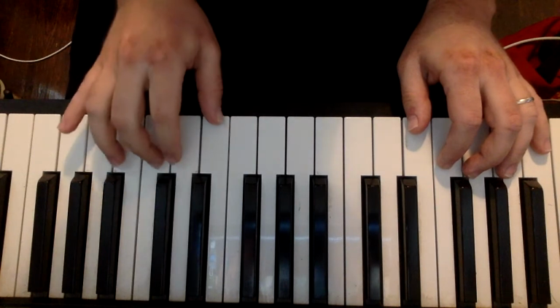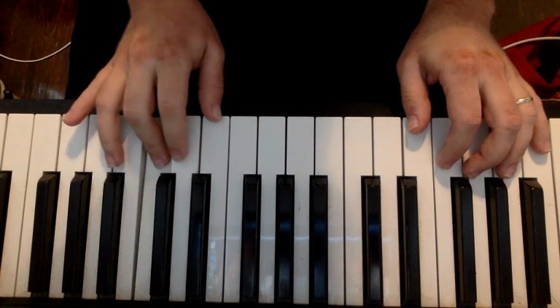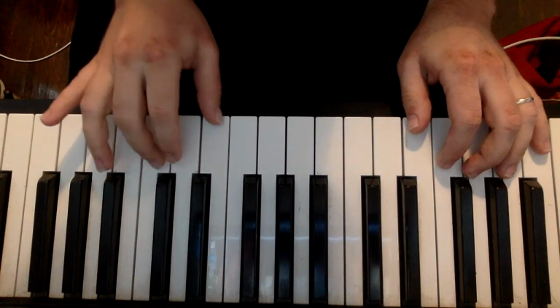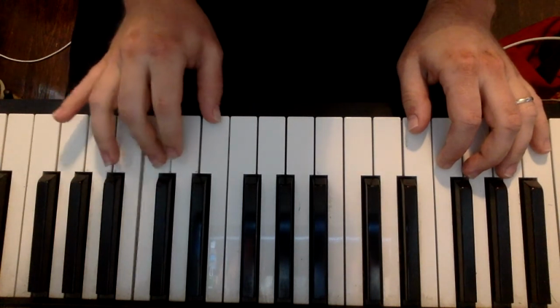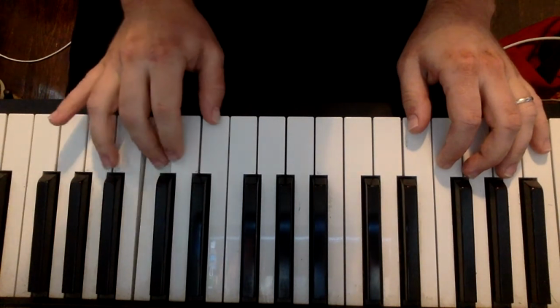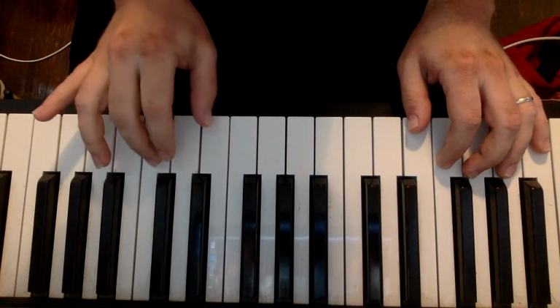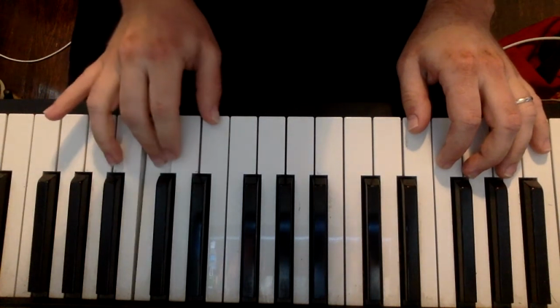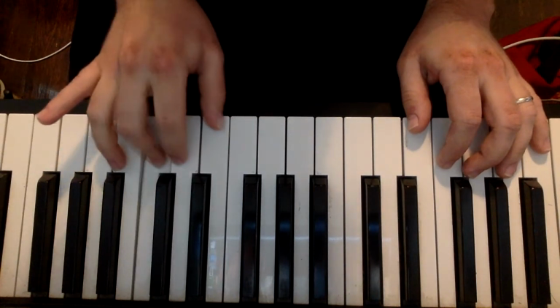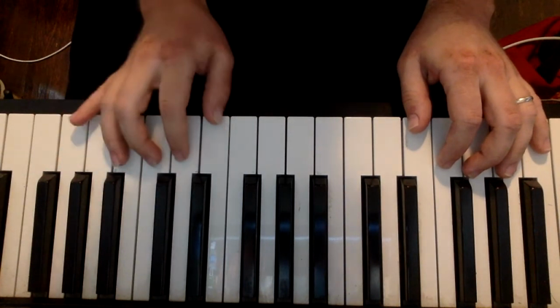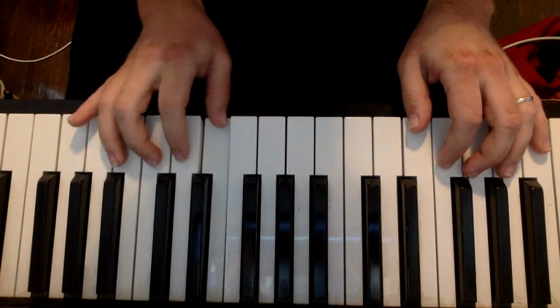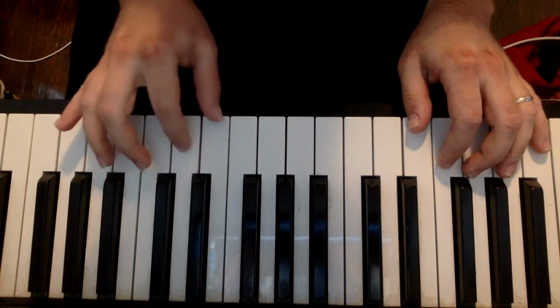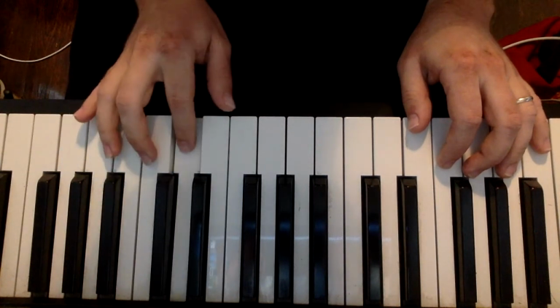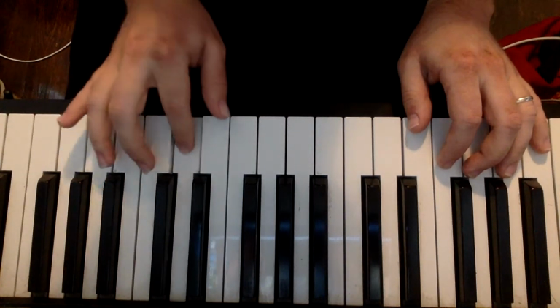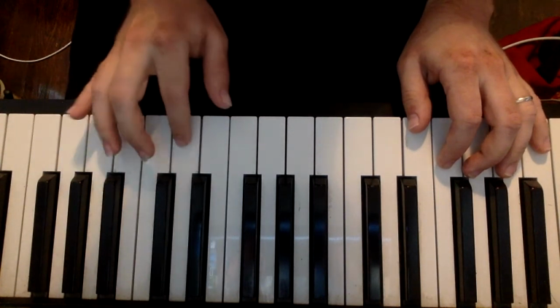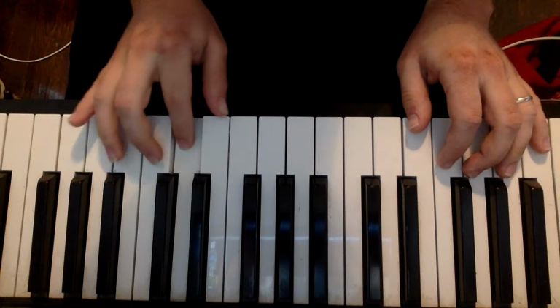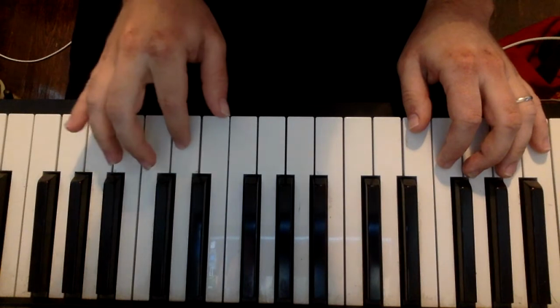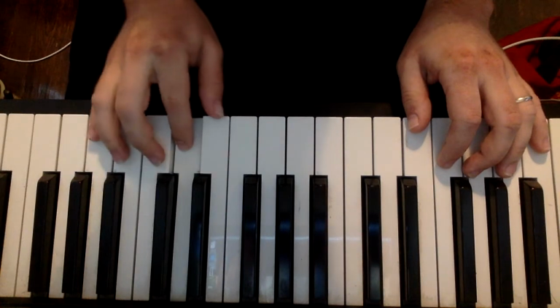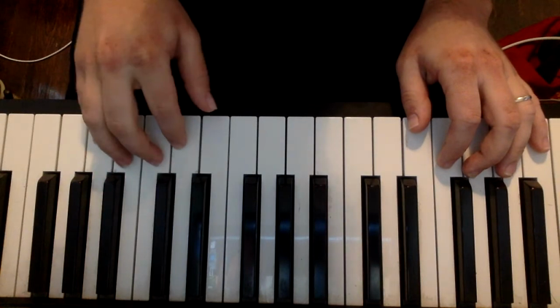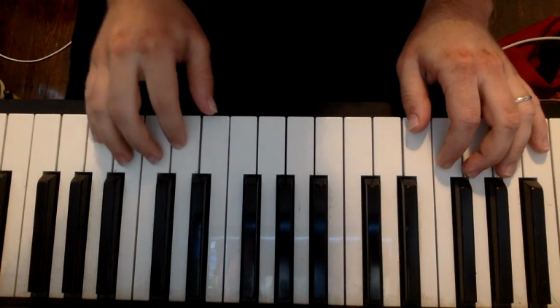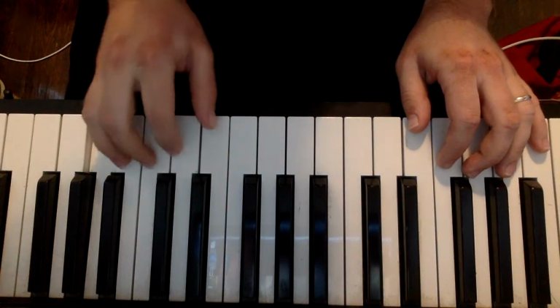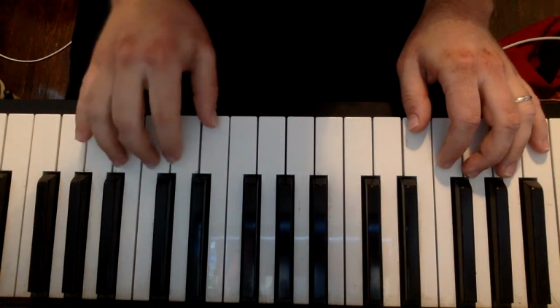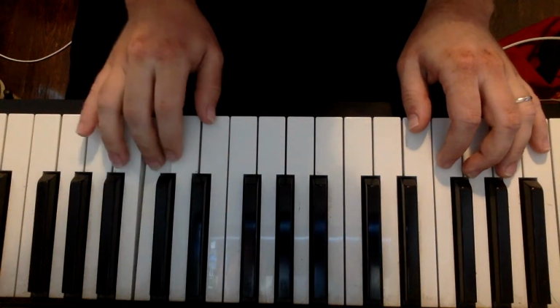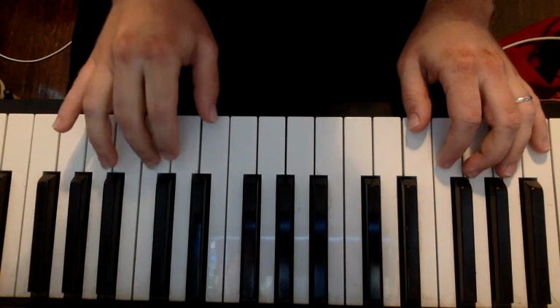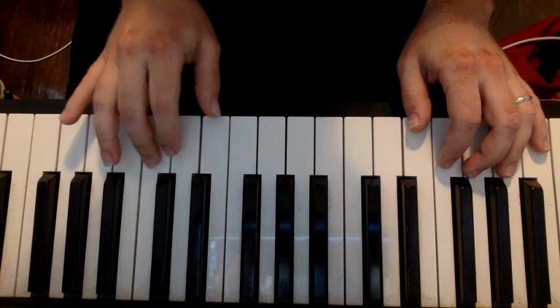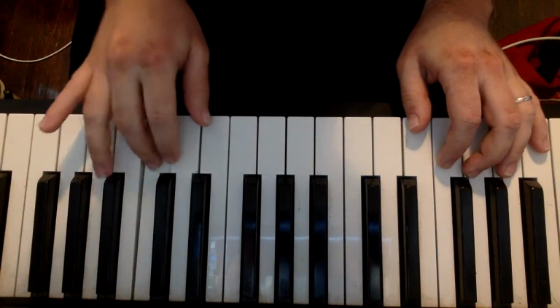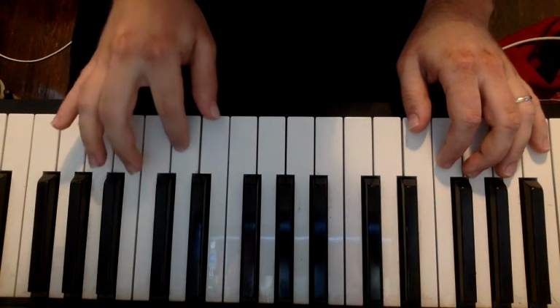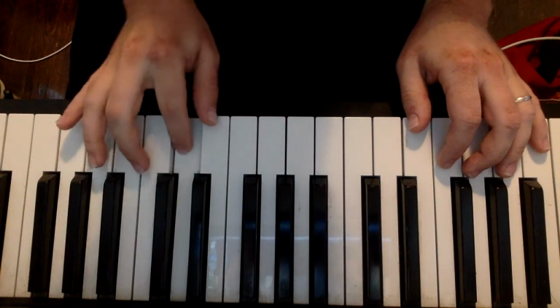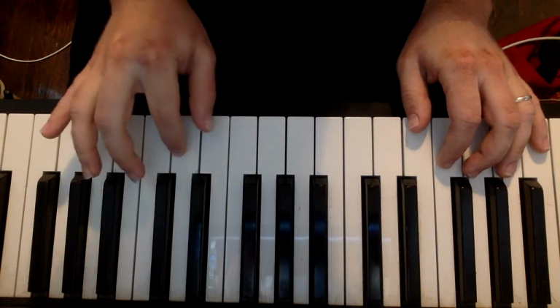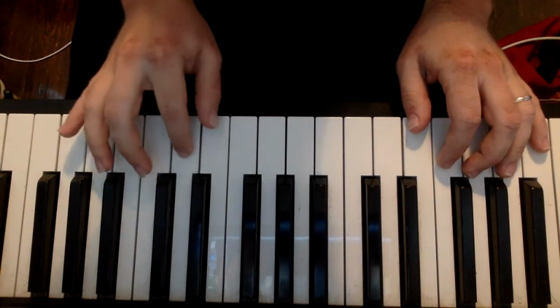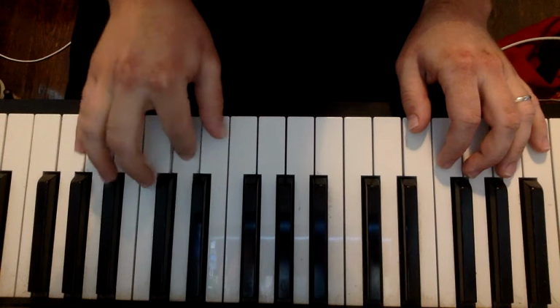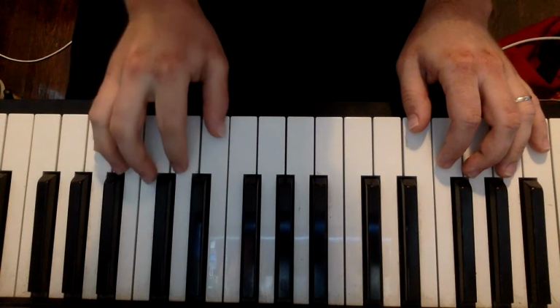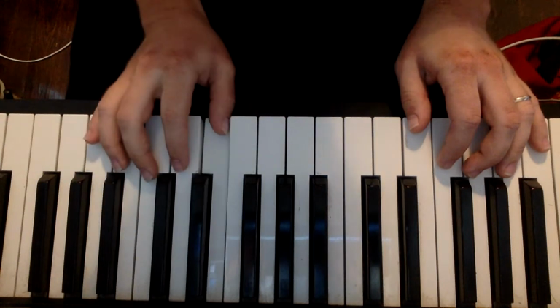Continuing the right hand: E, E, E, C, D, D, D, D, G, E, E, D, D, D, C.